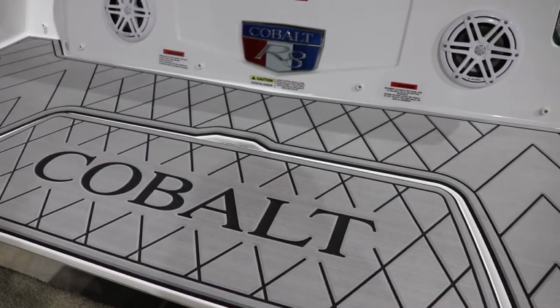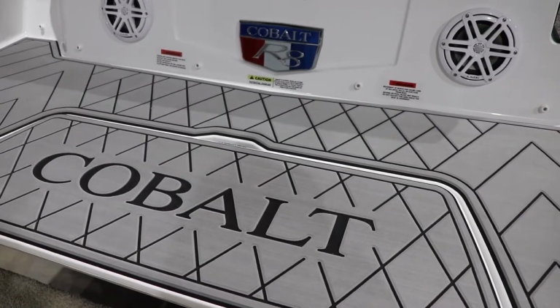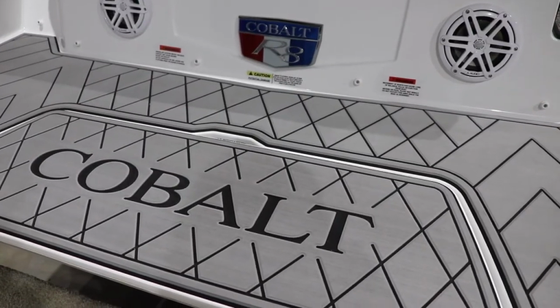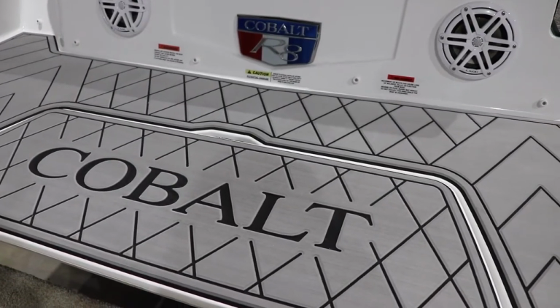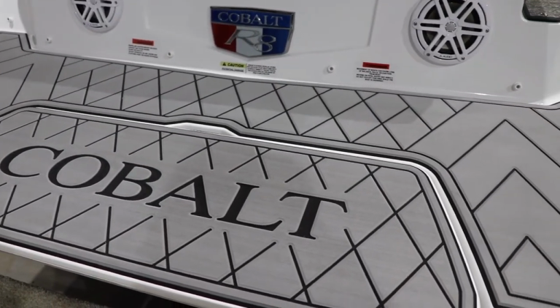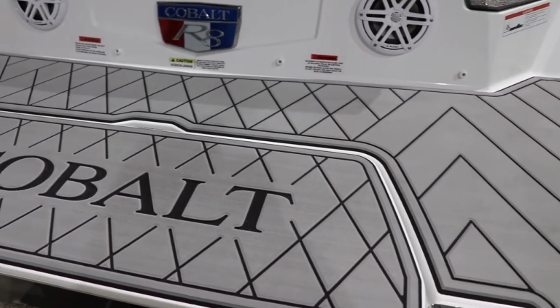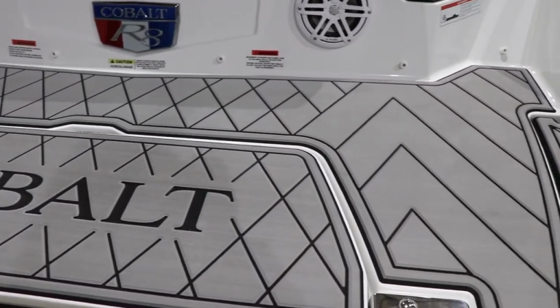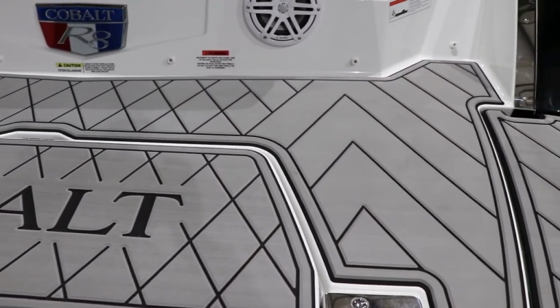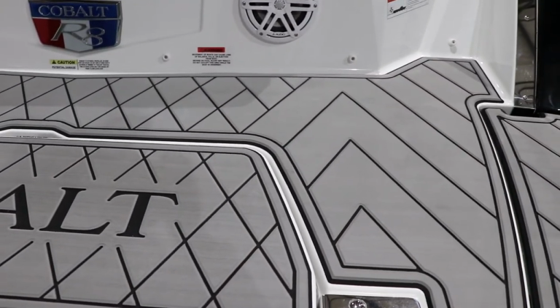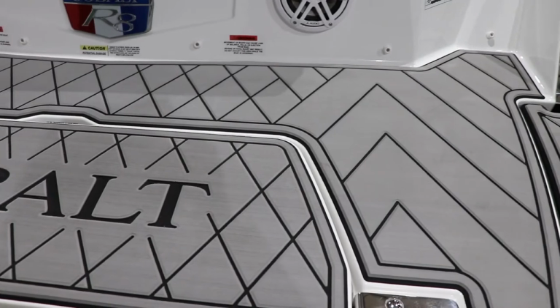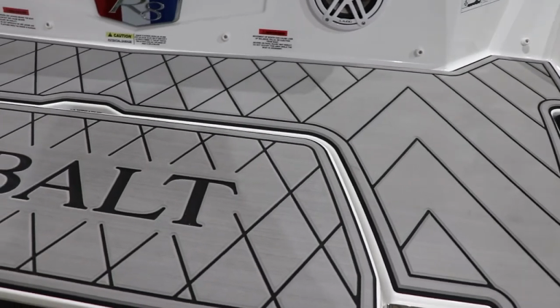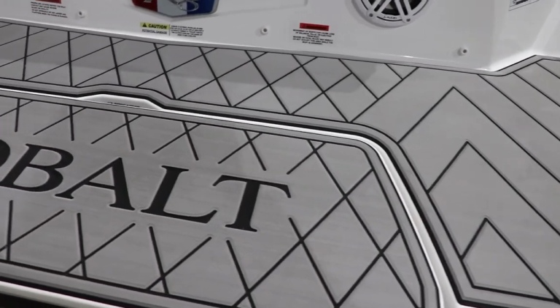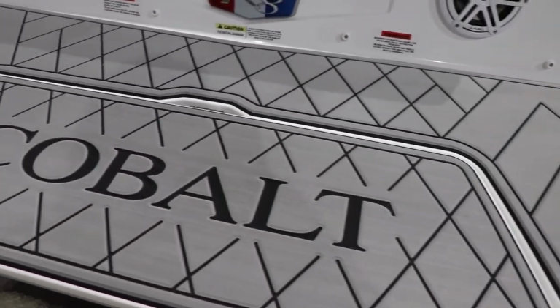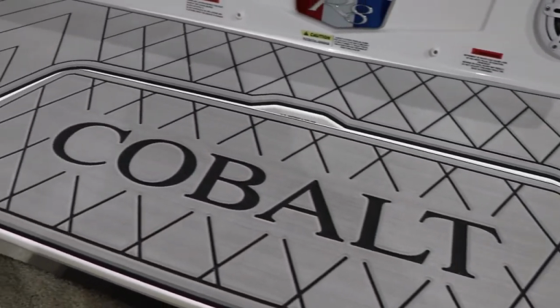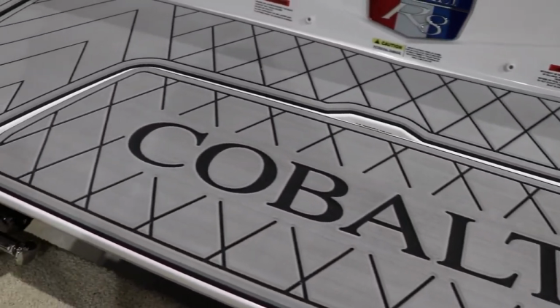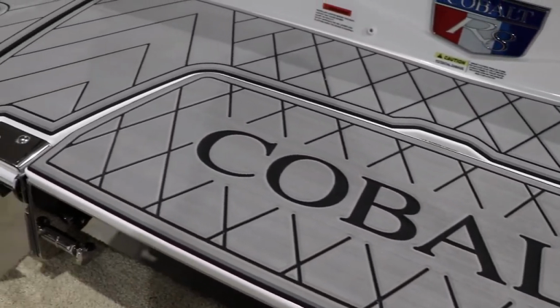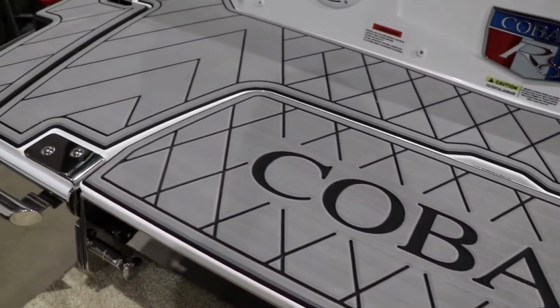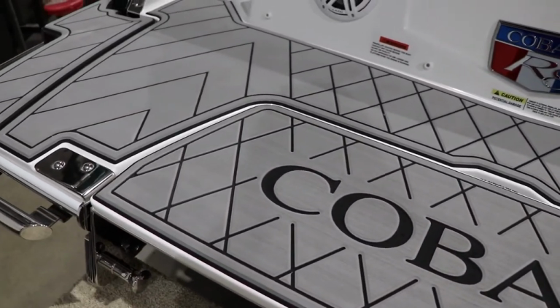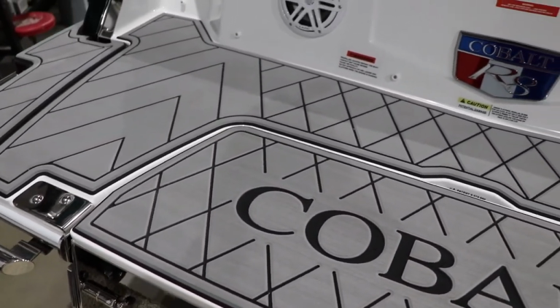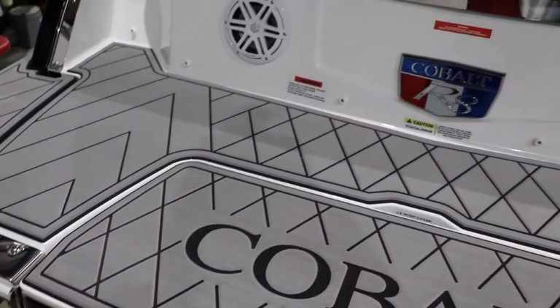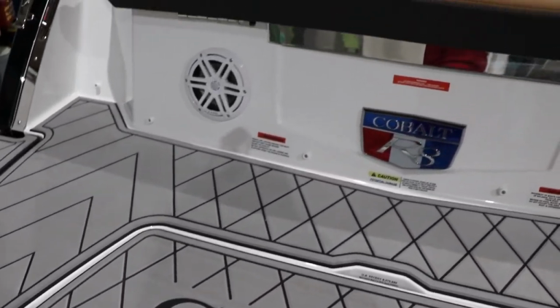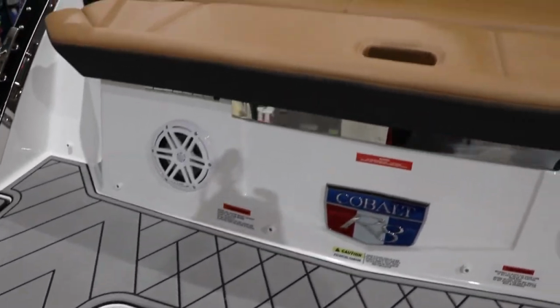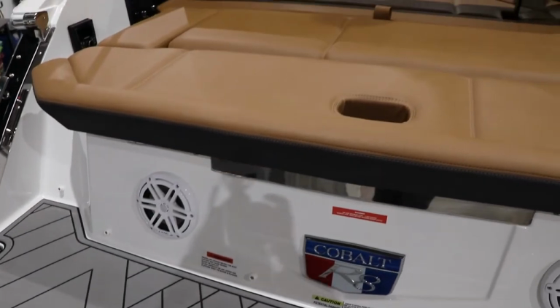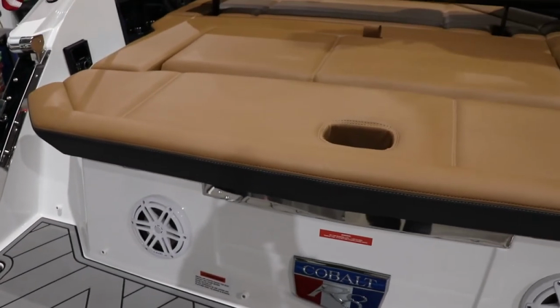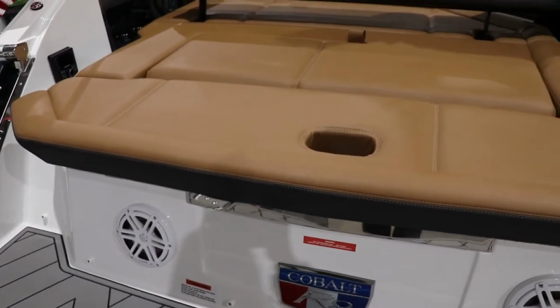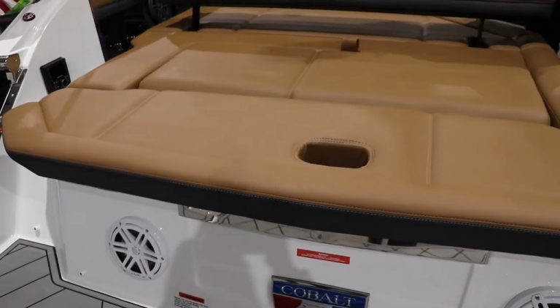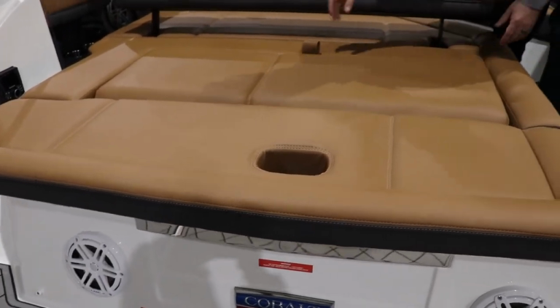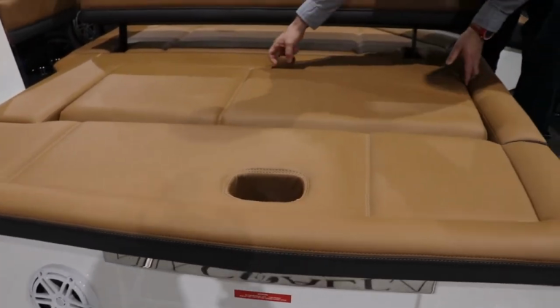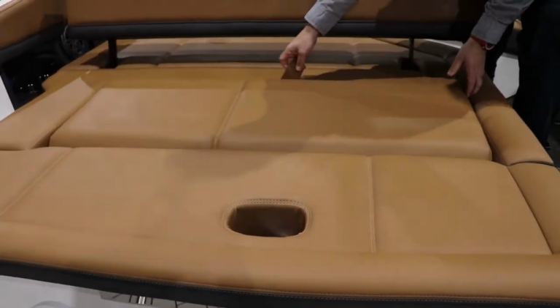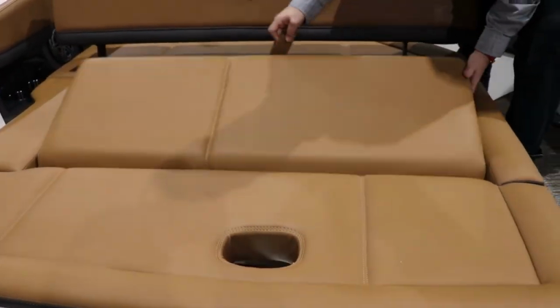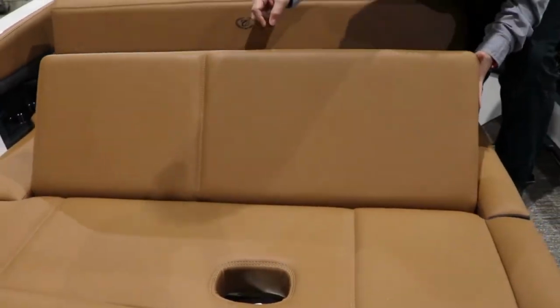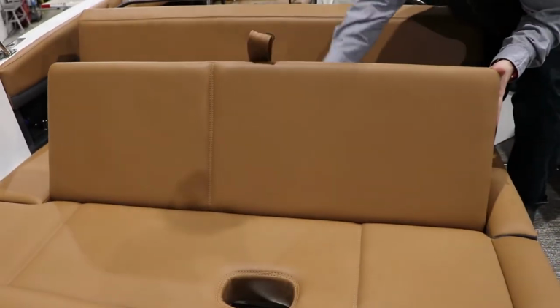New on the R8 is the pattern for the C deck on the back swim platform — that is an option for 2021. You'll also notice the really wide rear sun pad seat, which does flip and also gives you a rear-facing rumble seat.